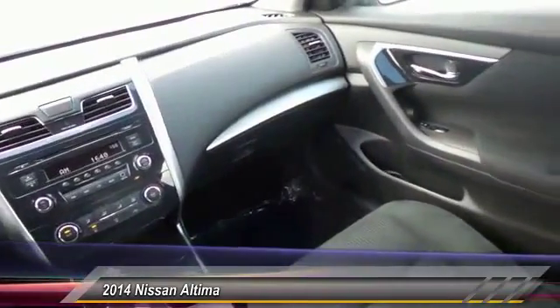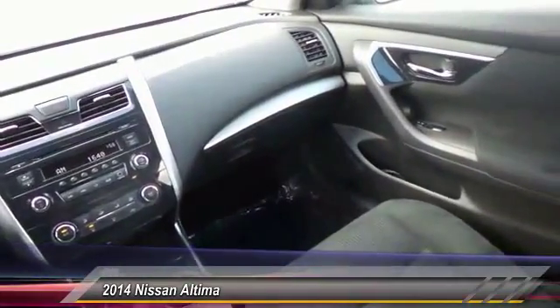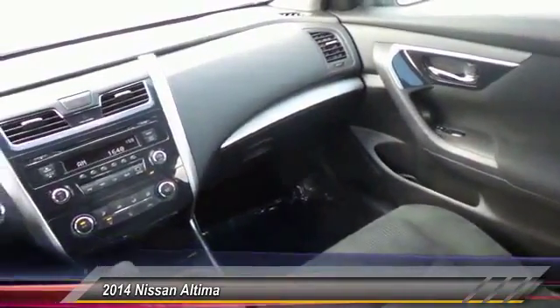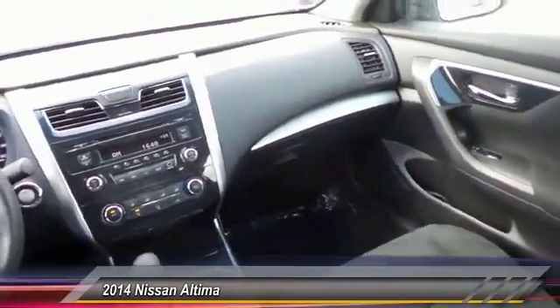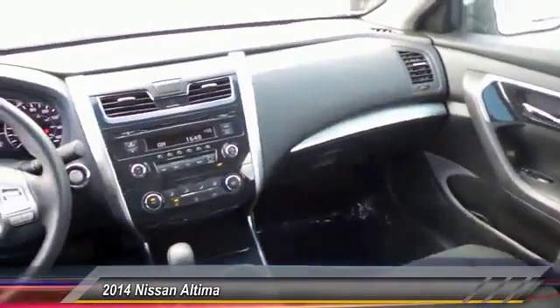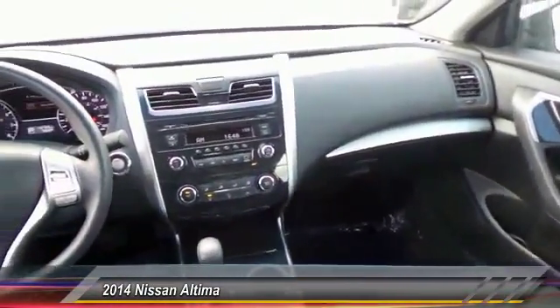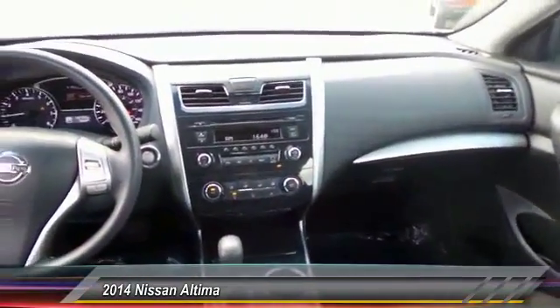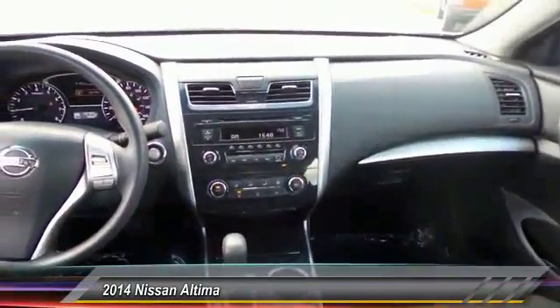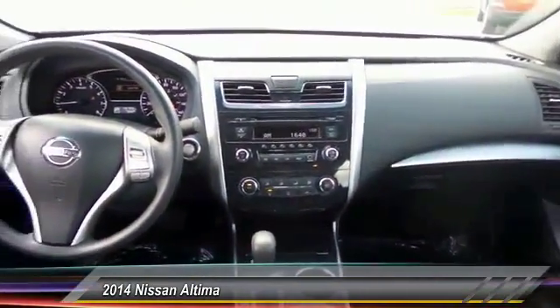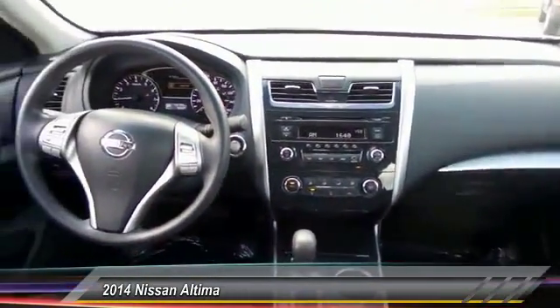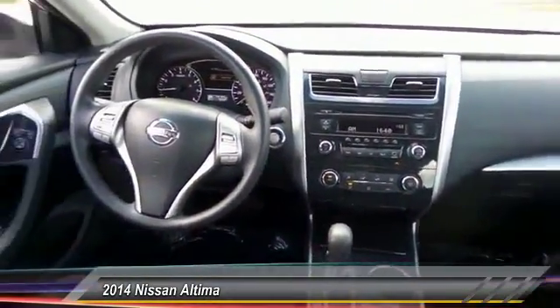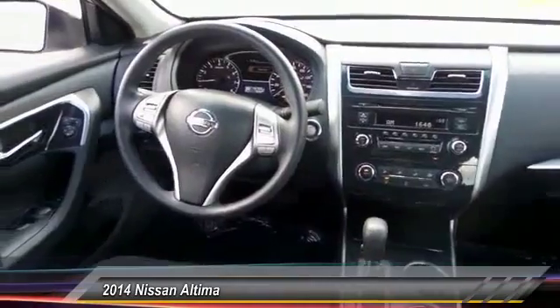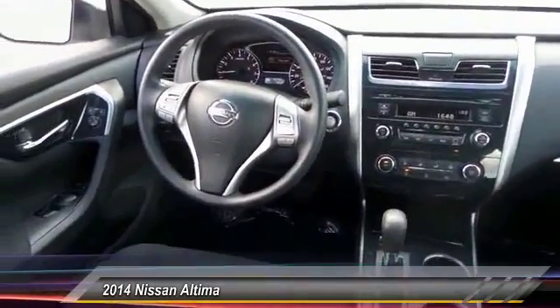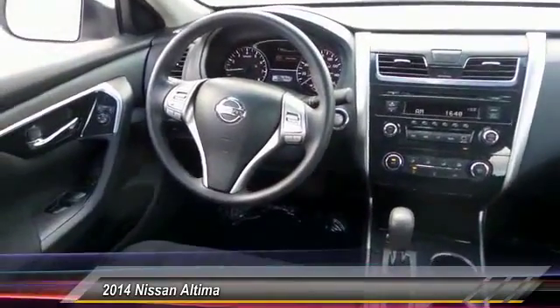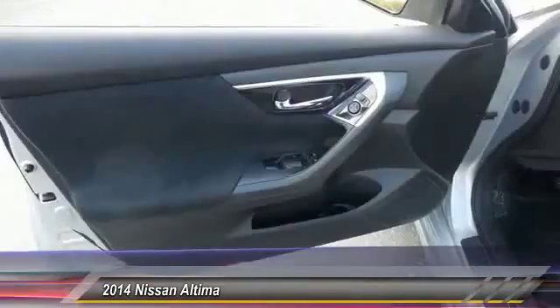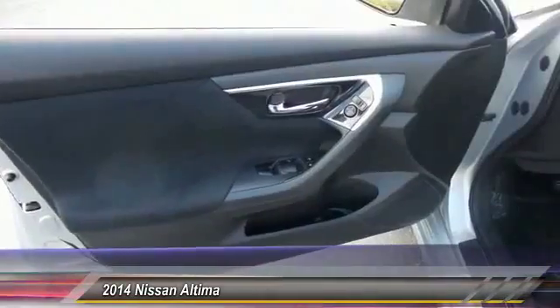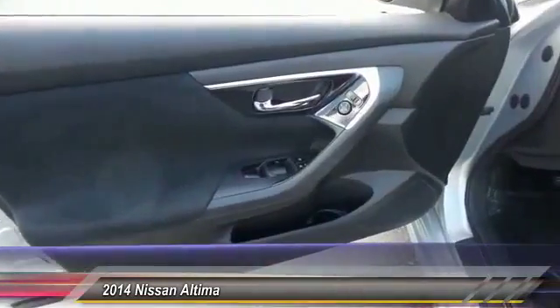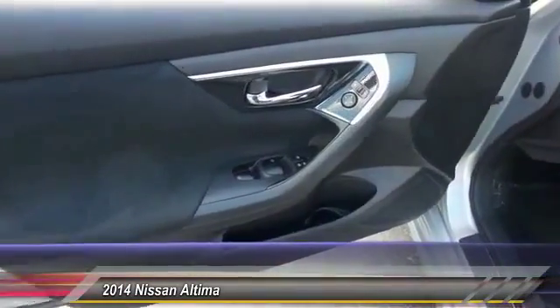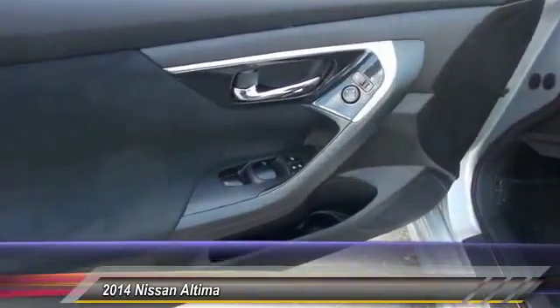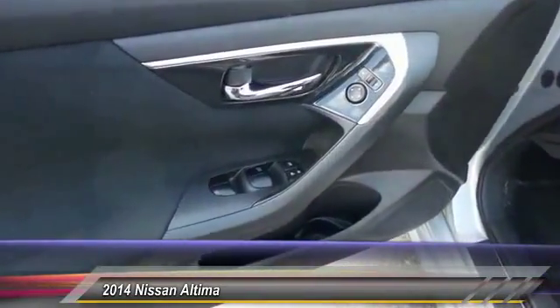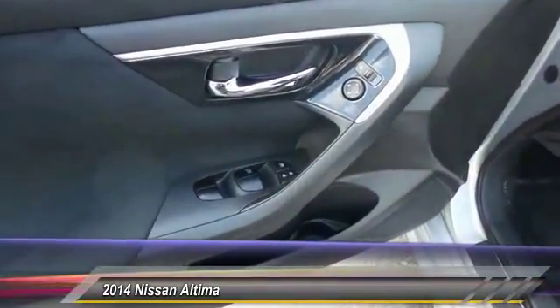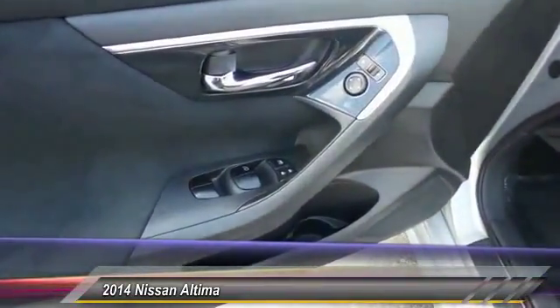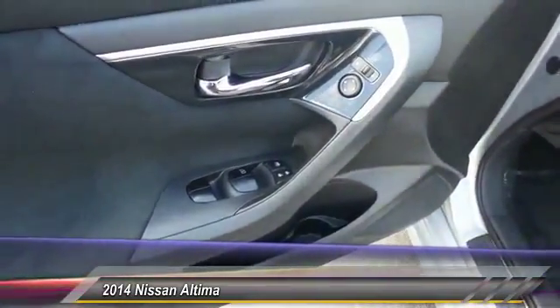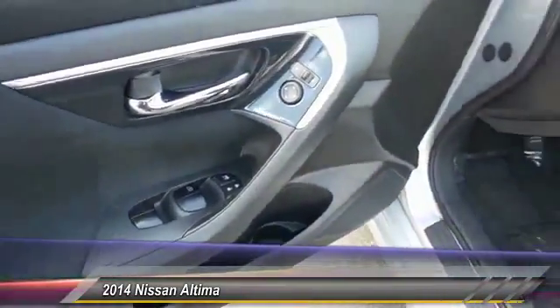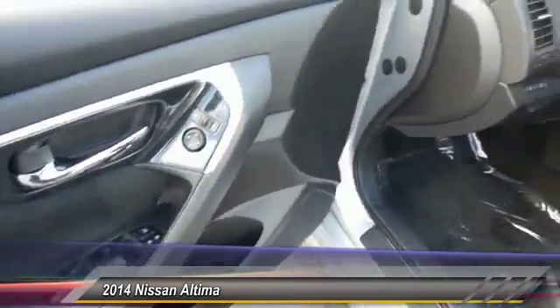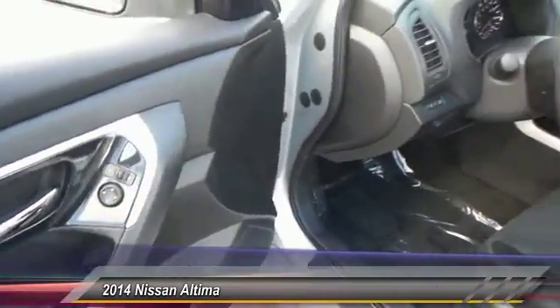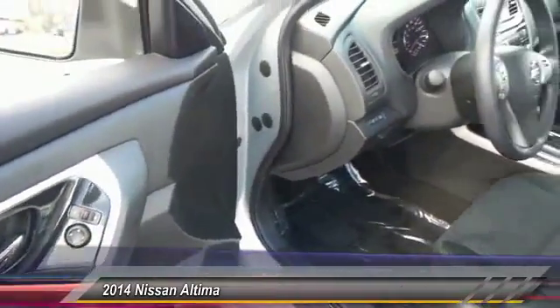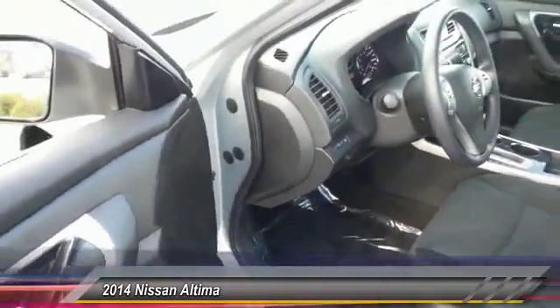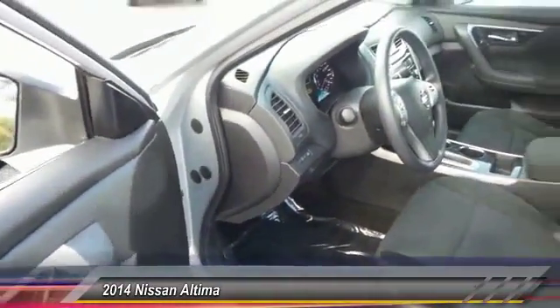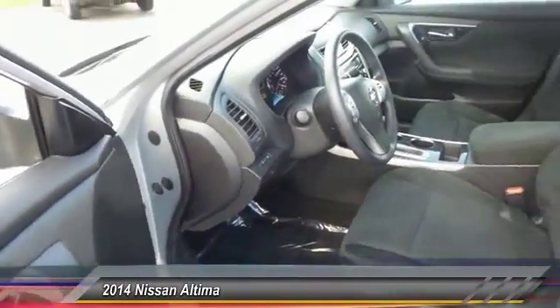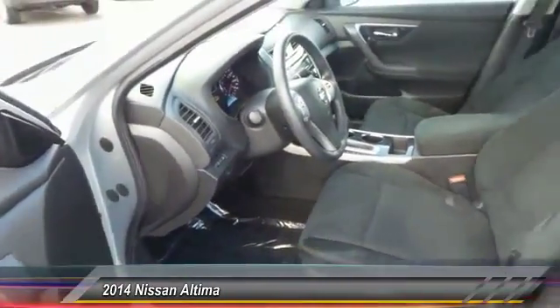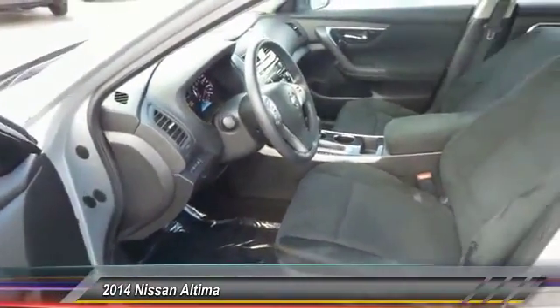Anti-lock braking system. Traction control. Air conditioning front. Power steering. Cruise control. FWD. AM FM stereo radio. Rear defrost. Power door lock. Trip computer.